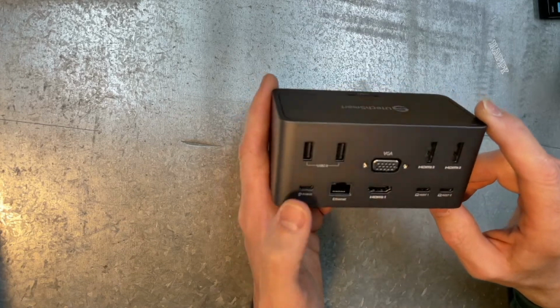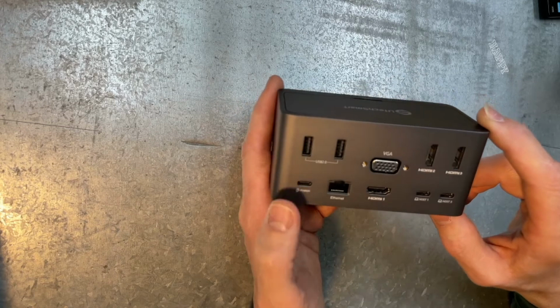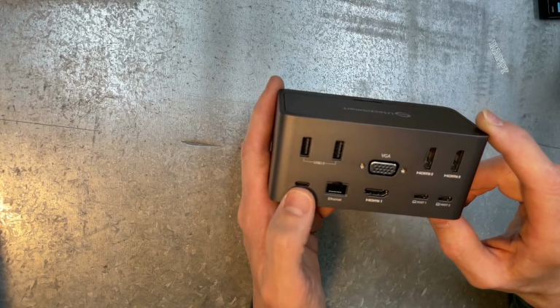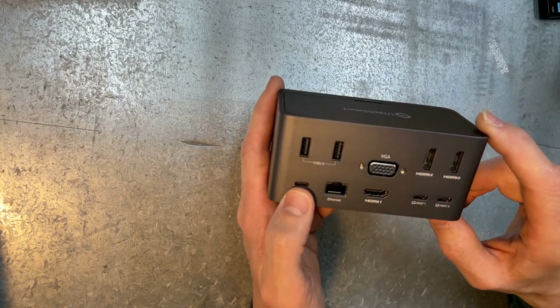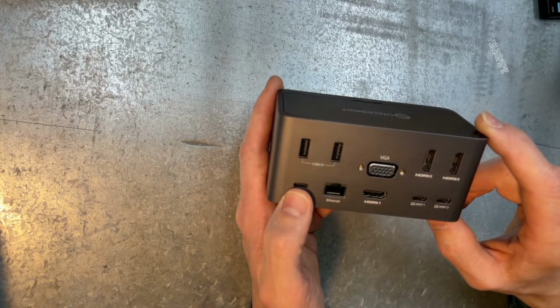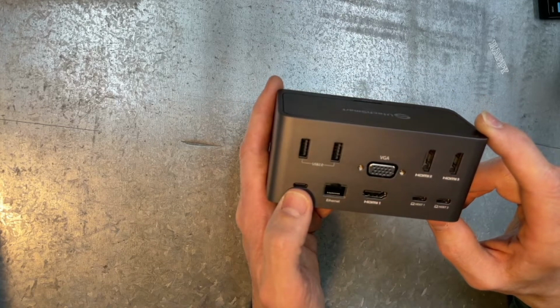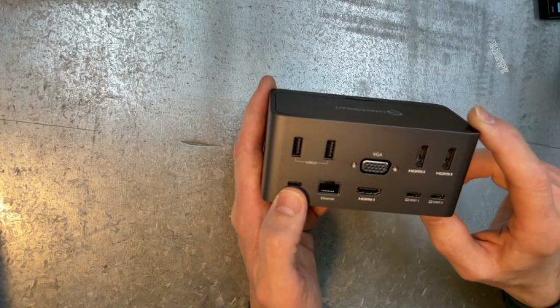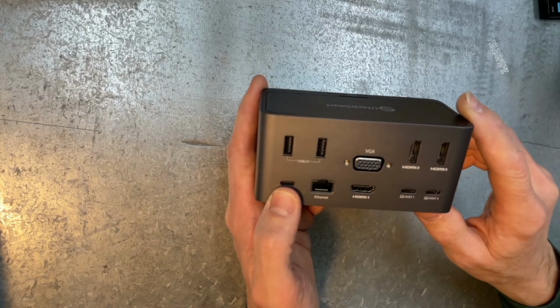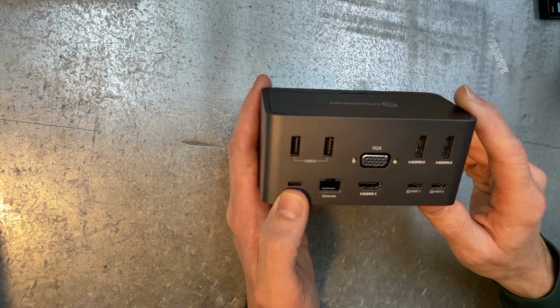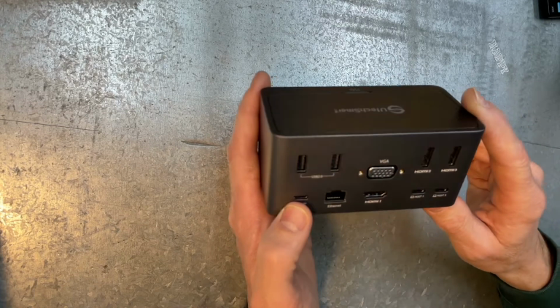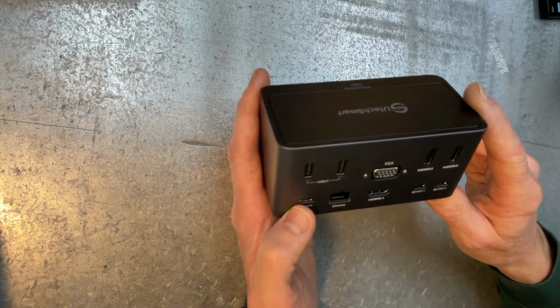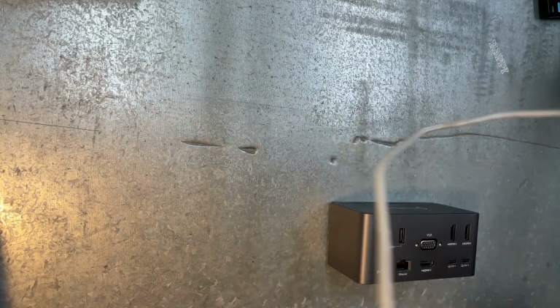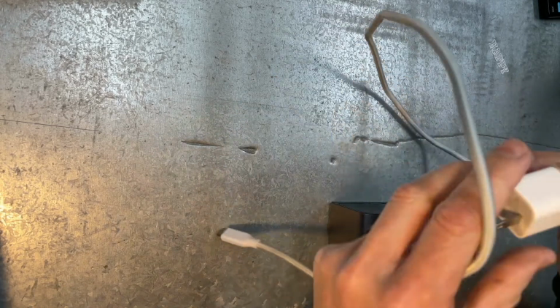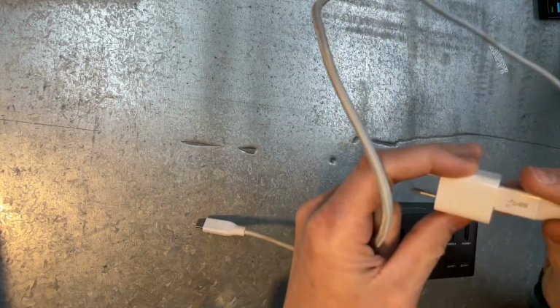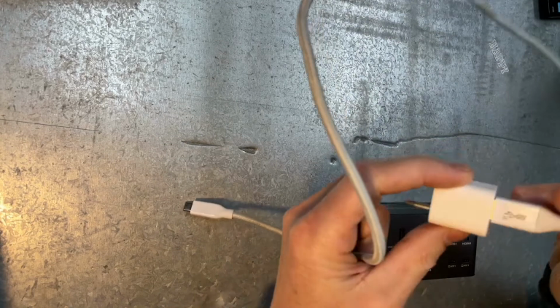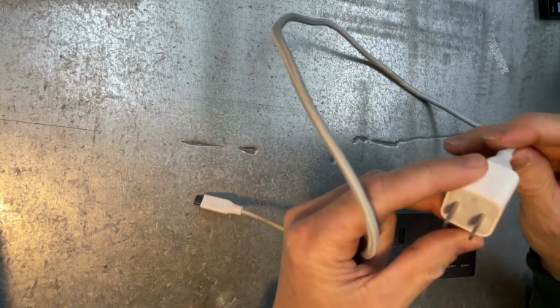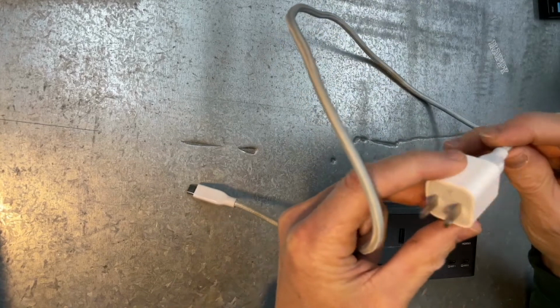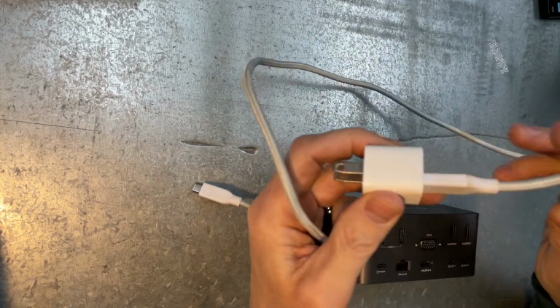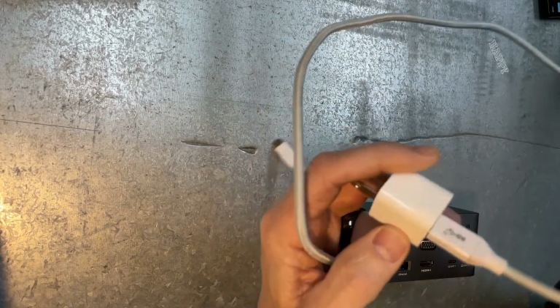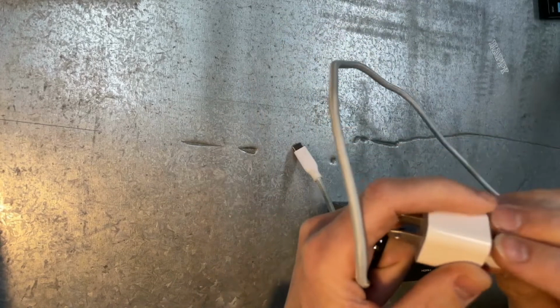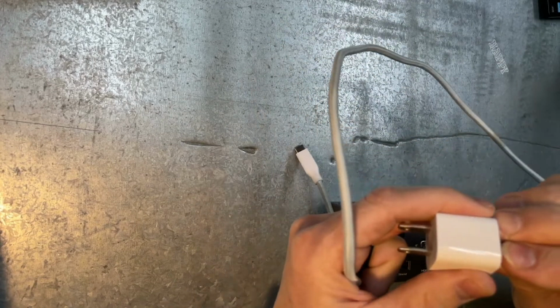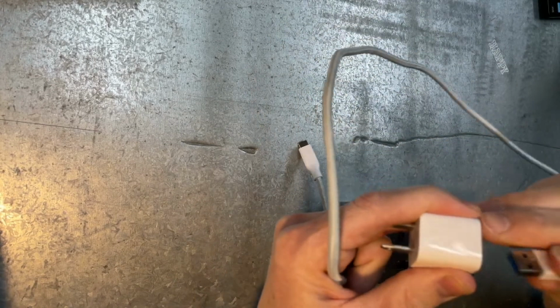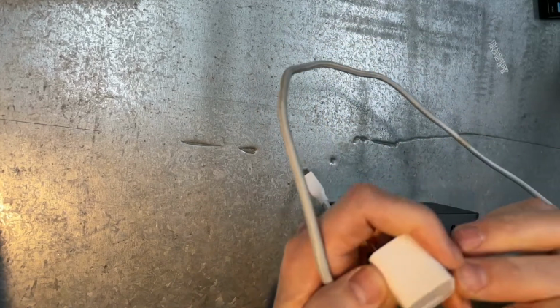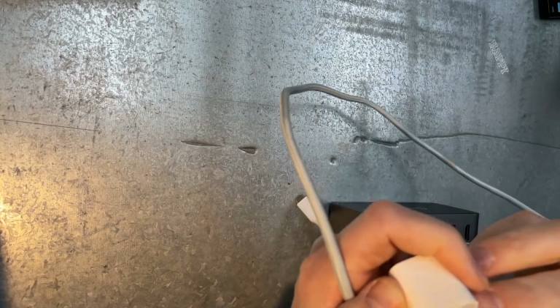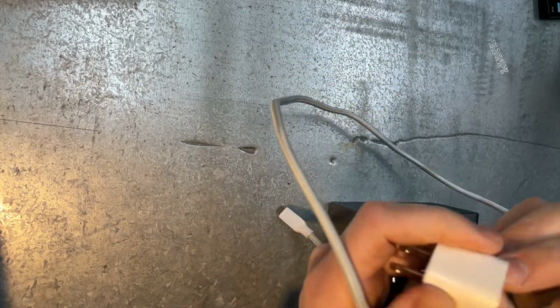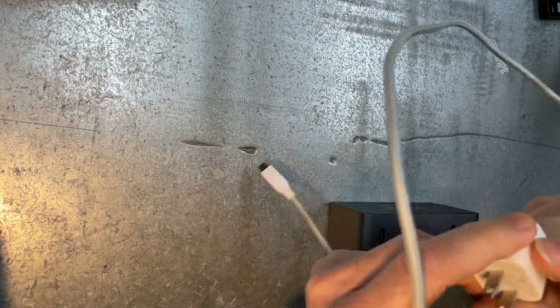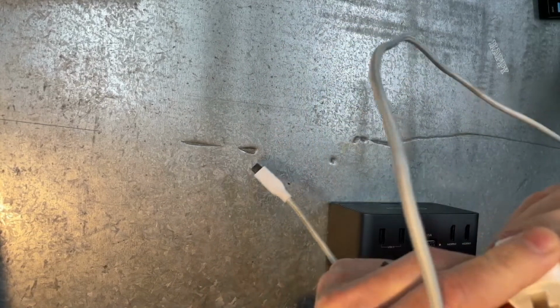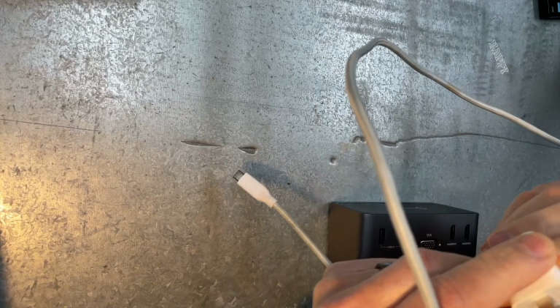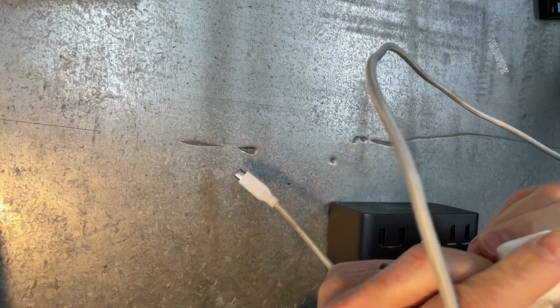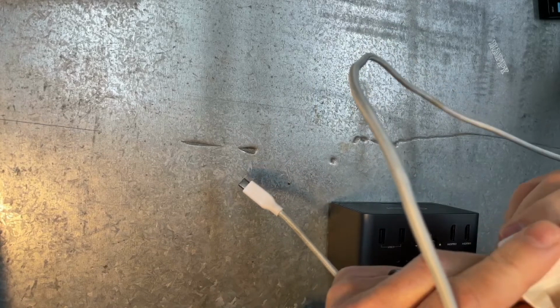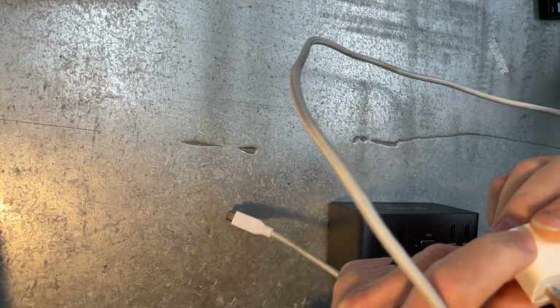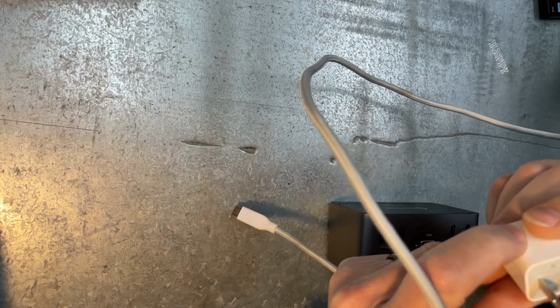Got to have power. I tried it without power and it kept dismounting. Apple charger — I think it's one amp. Seems to be fine. I haven't had any issues.